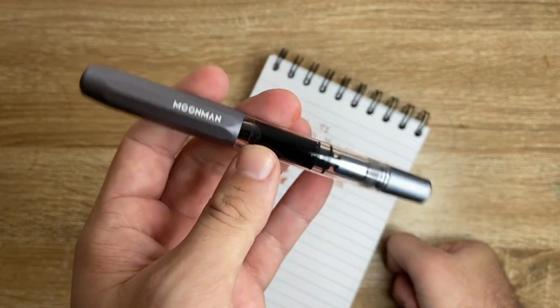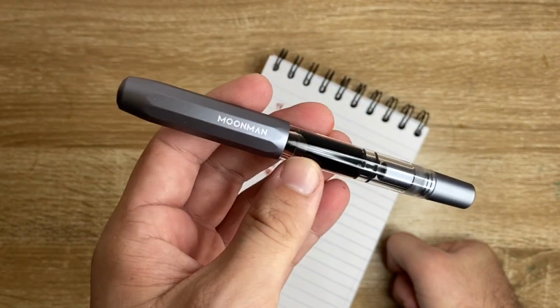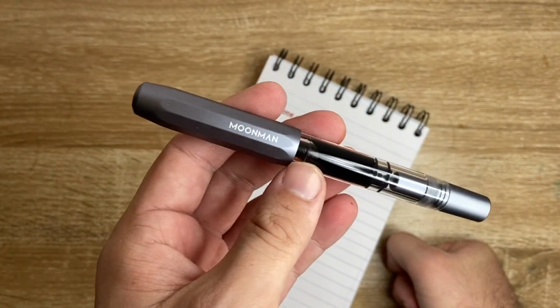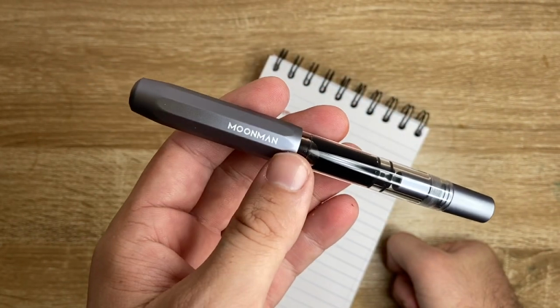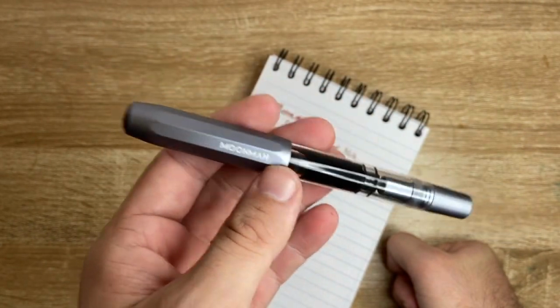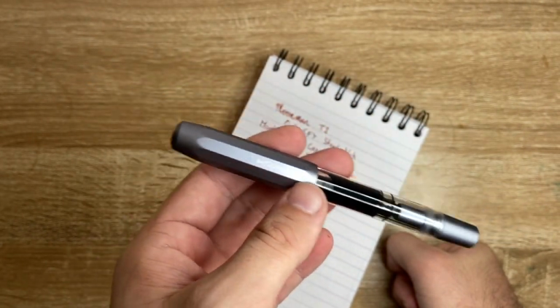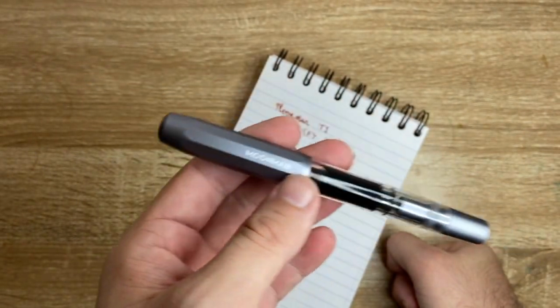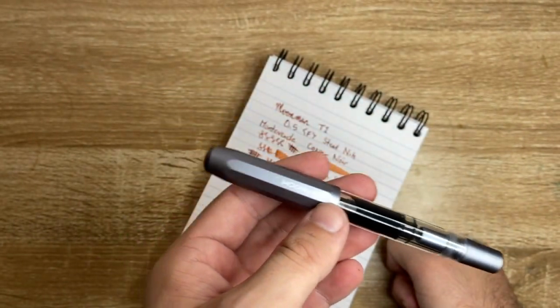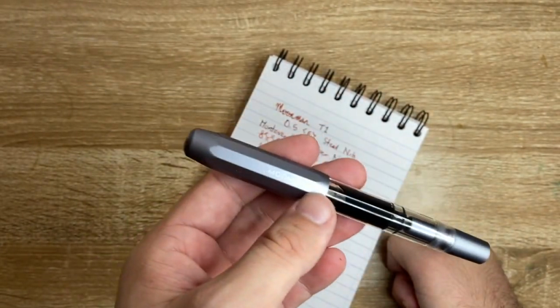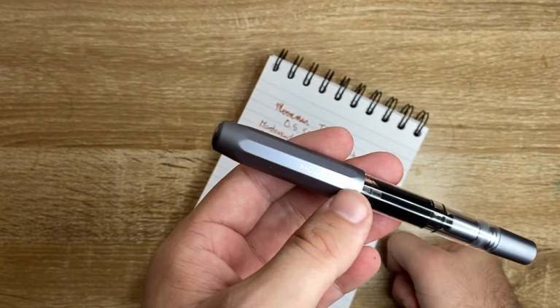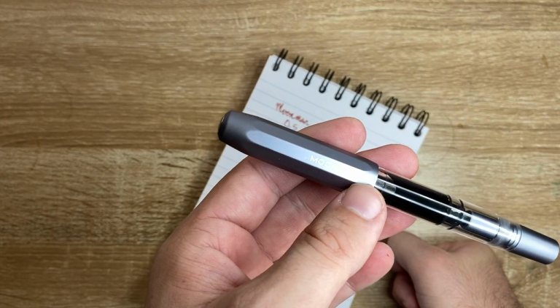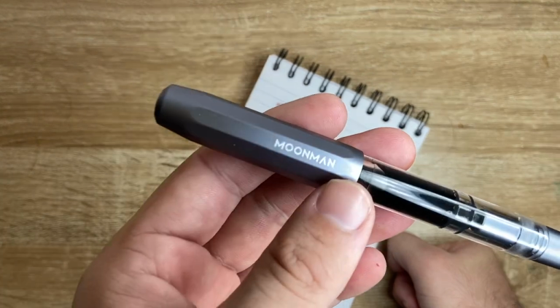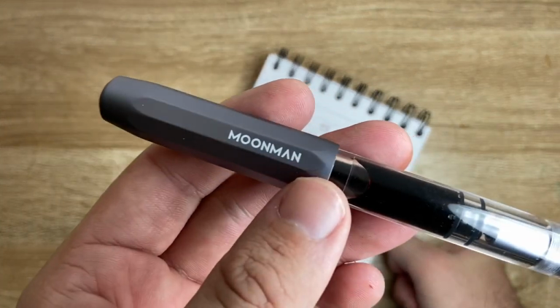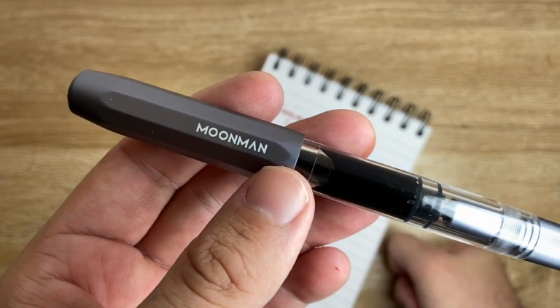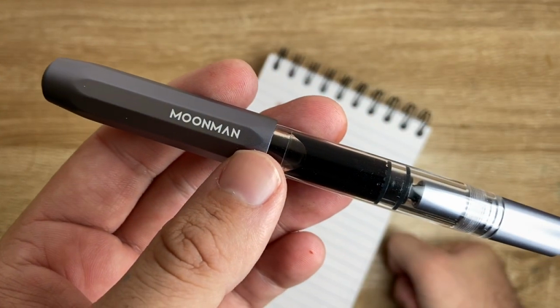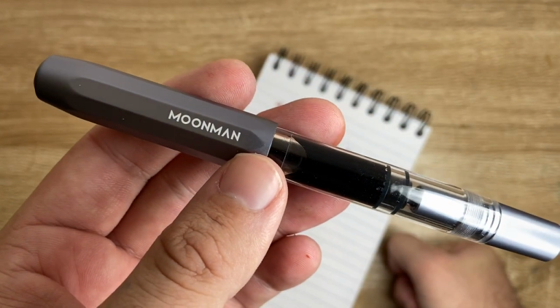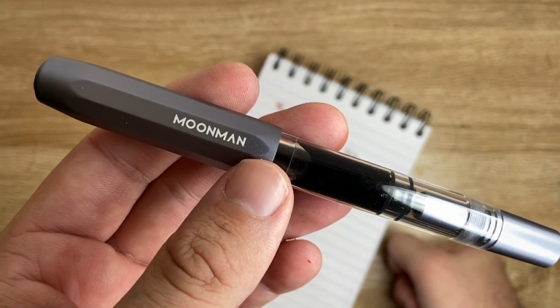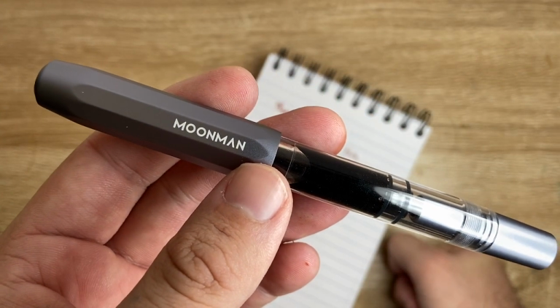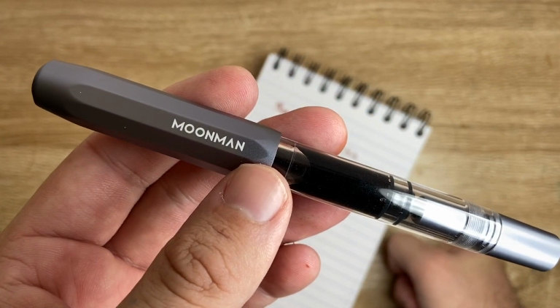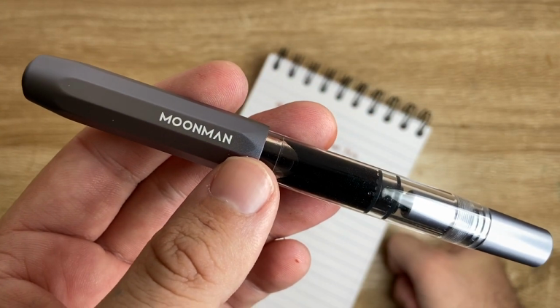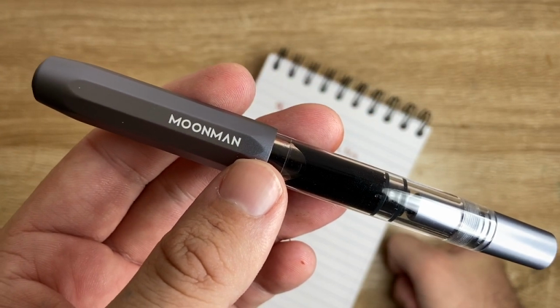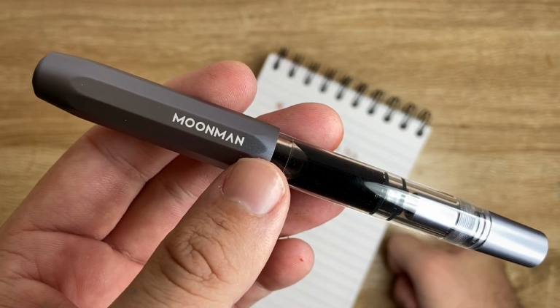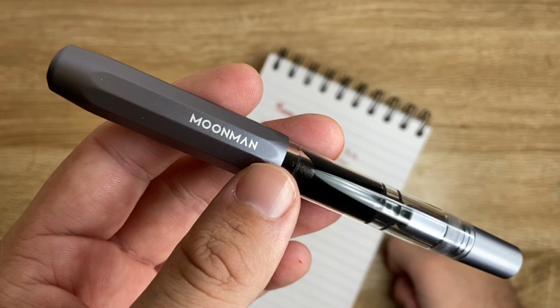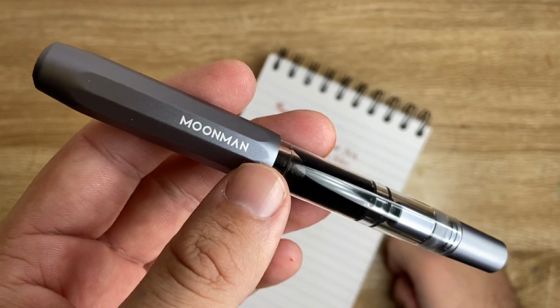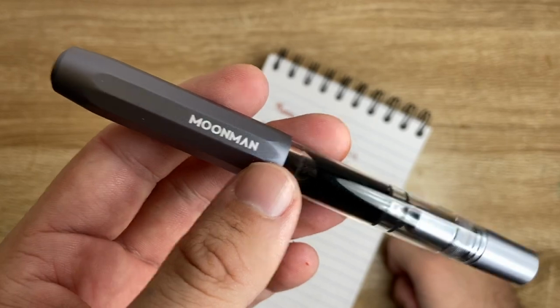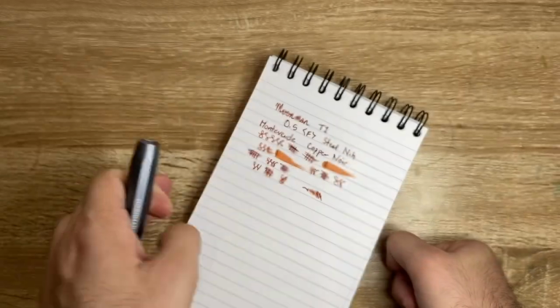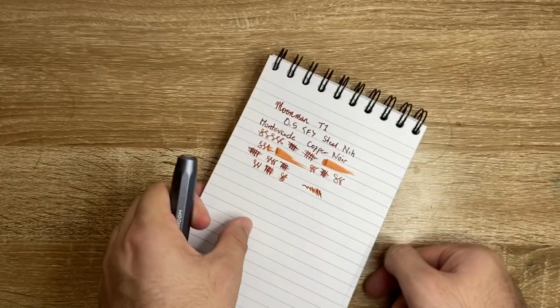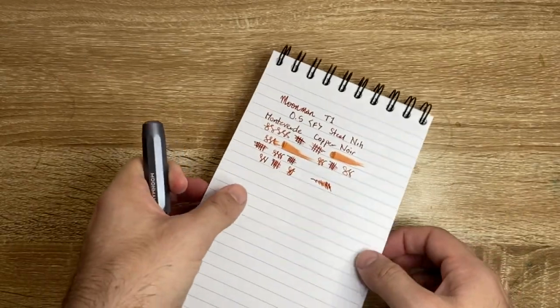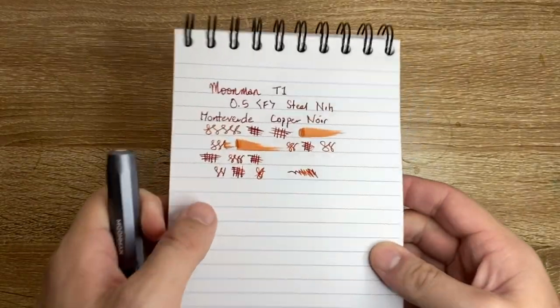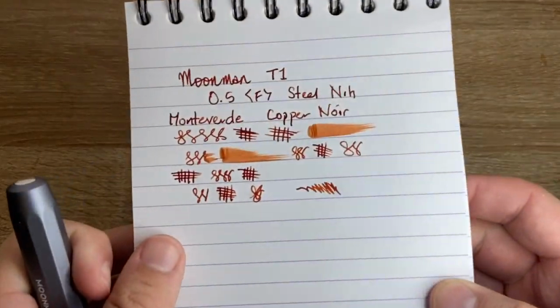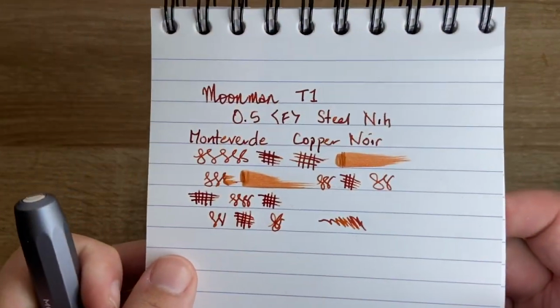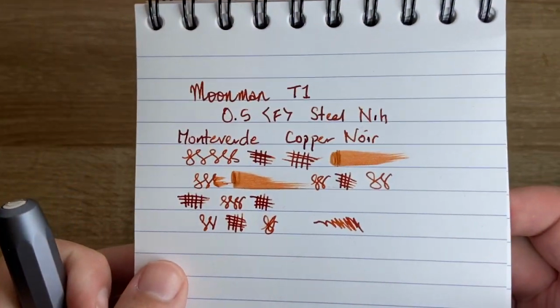It's a really nice pen. At this price point, check it out on eBay and things like that — the price will differ depending on where you're from of course. But it certainly stands up alongside many other Moonman pens in terms of price and design, and that writing experience is really quite nice as well.